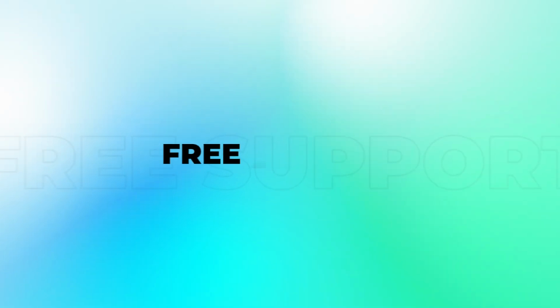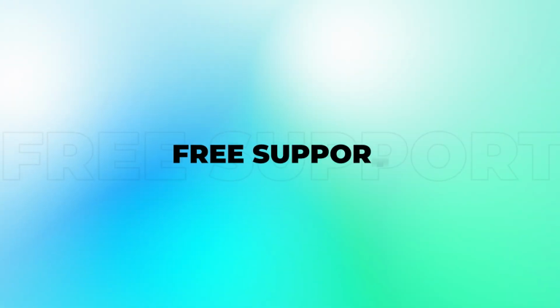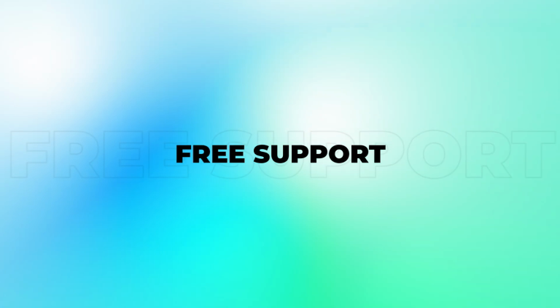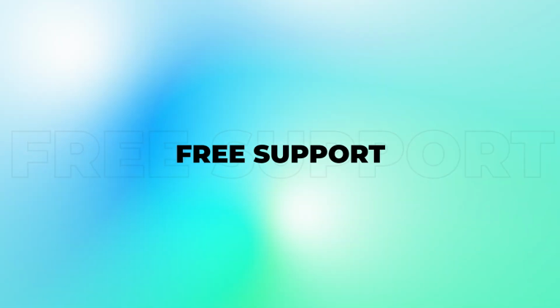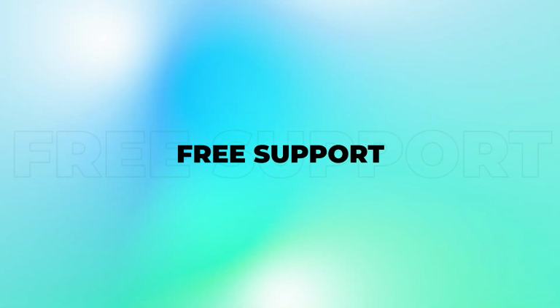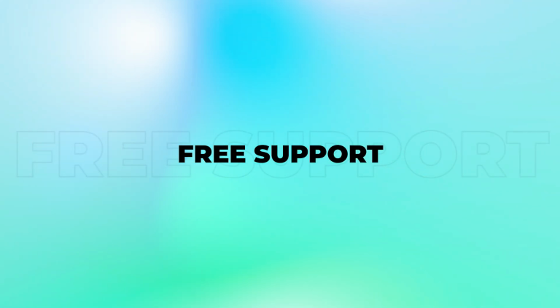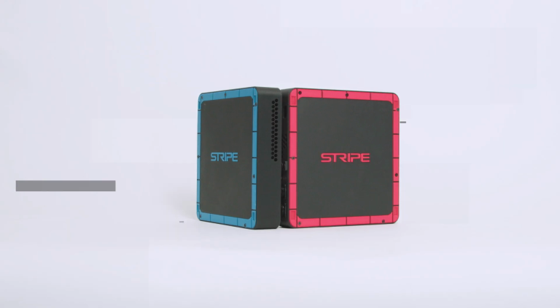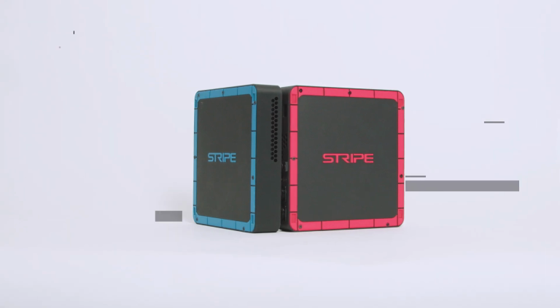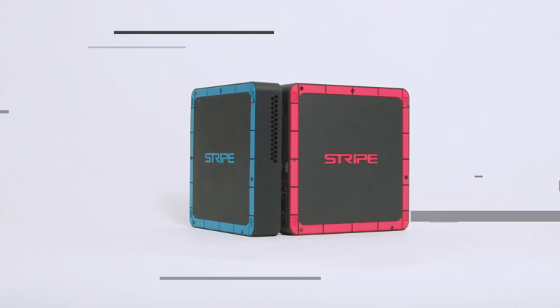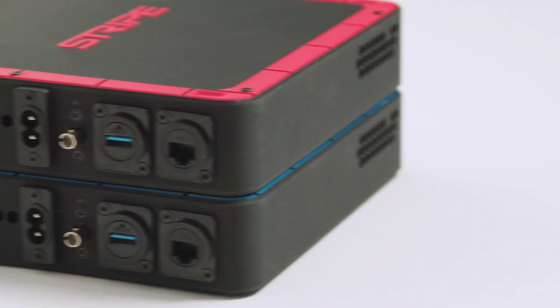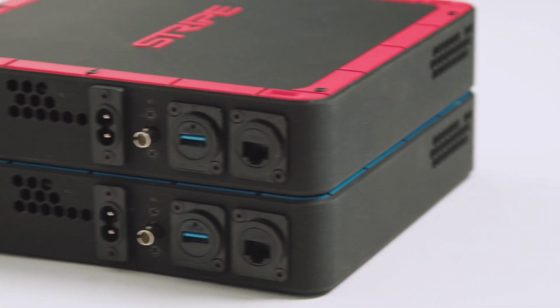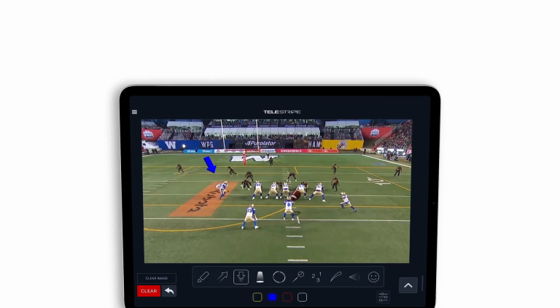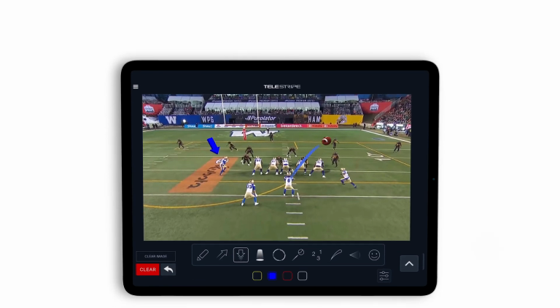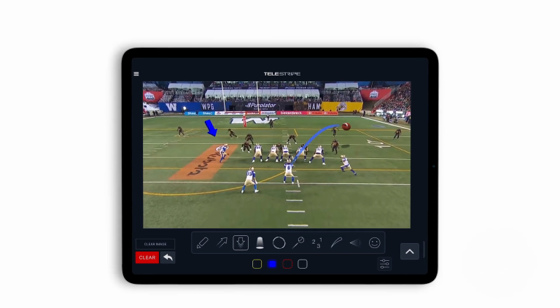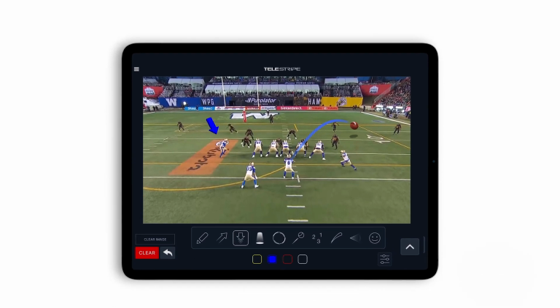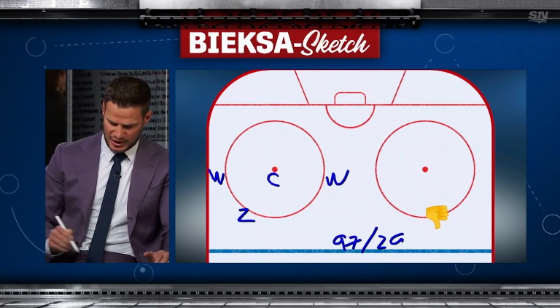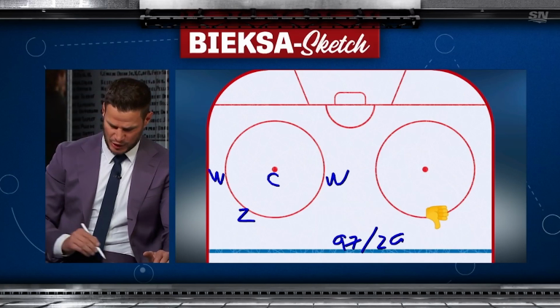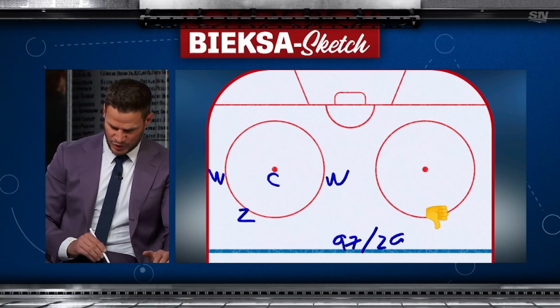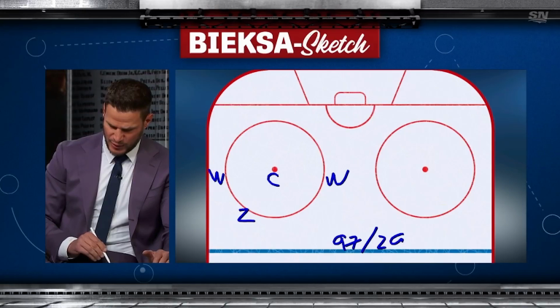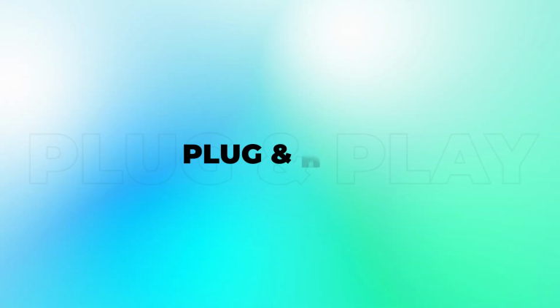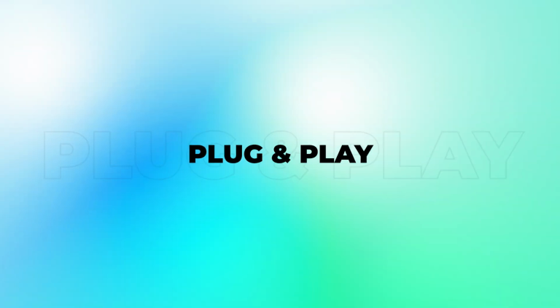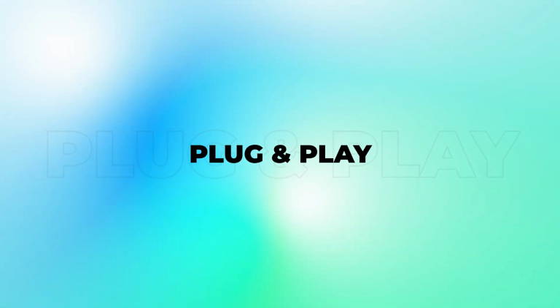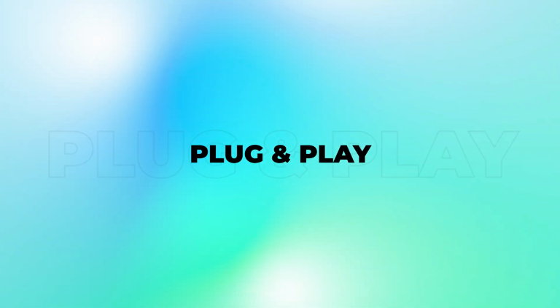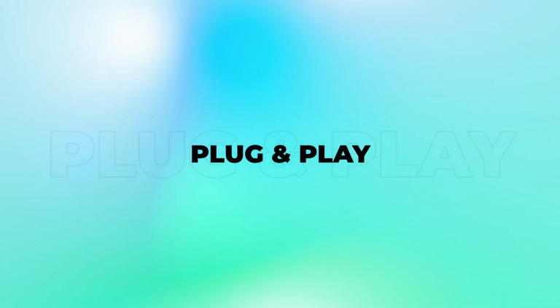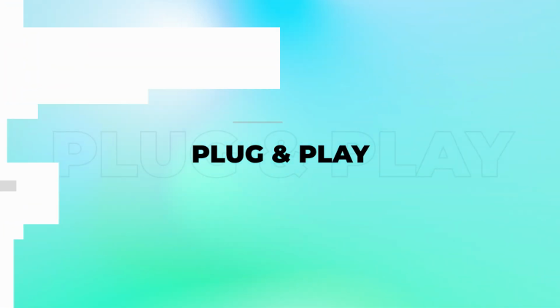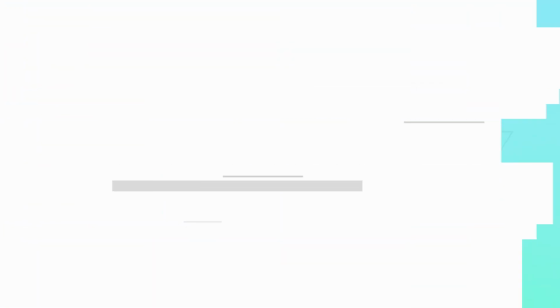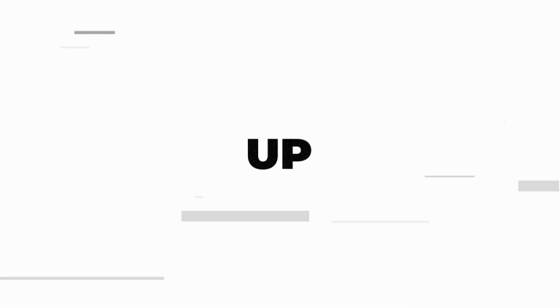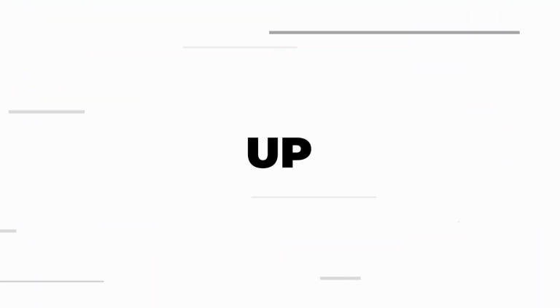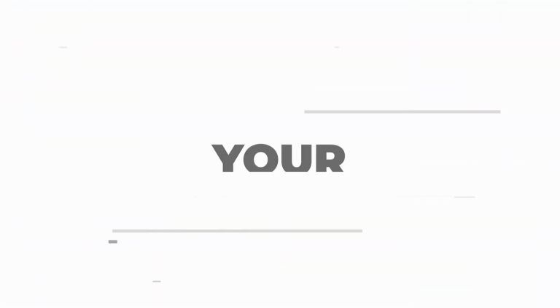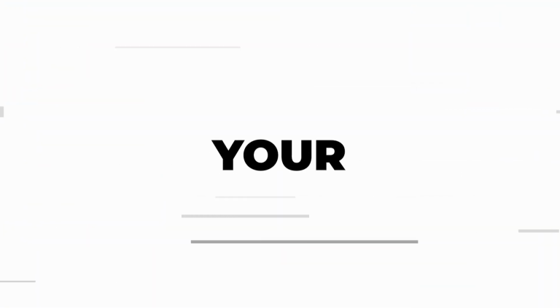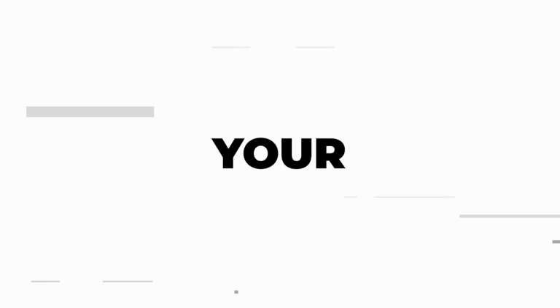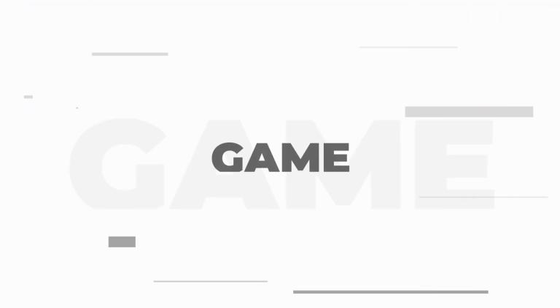Plus, you'll get free support from our team. With the latest hardware technology, advanced software, and proven integrations, getting started with Telestripe is plug-and-play. Up your game with Telestripe.